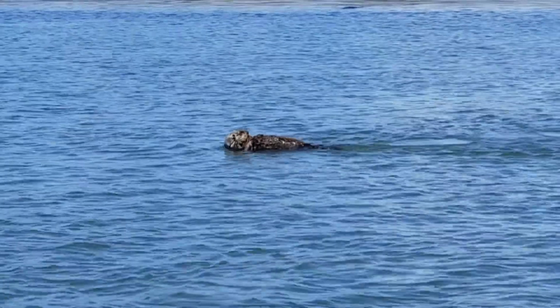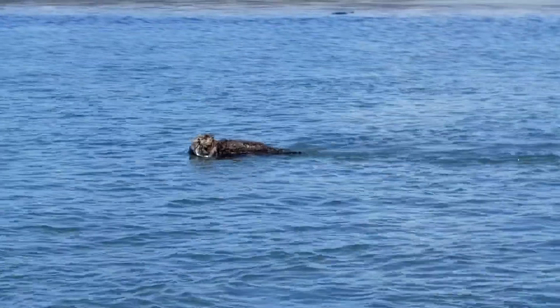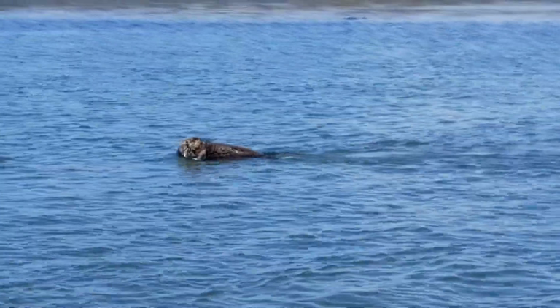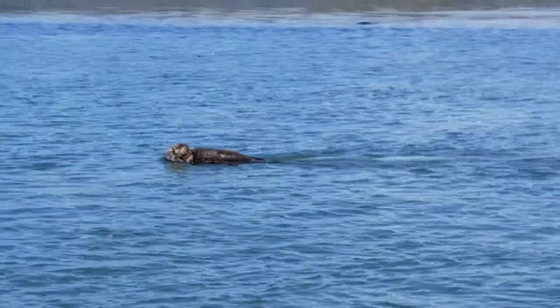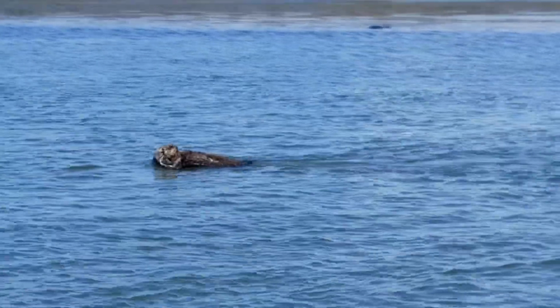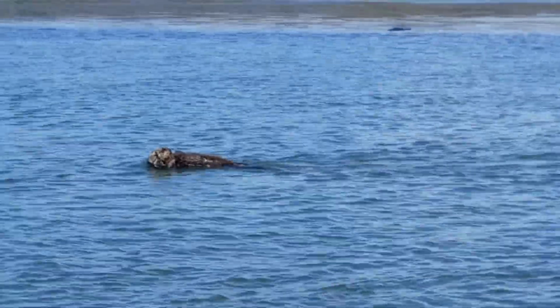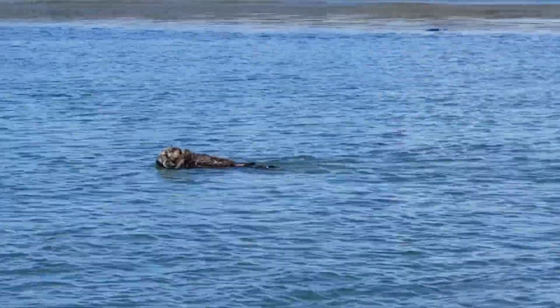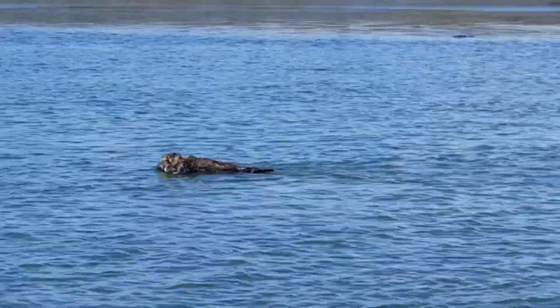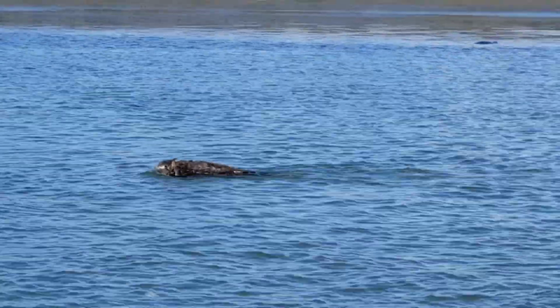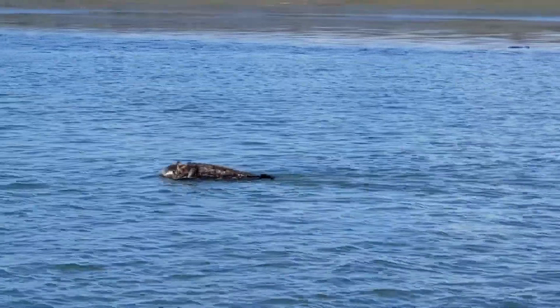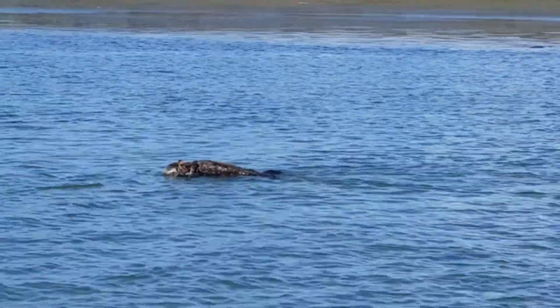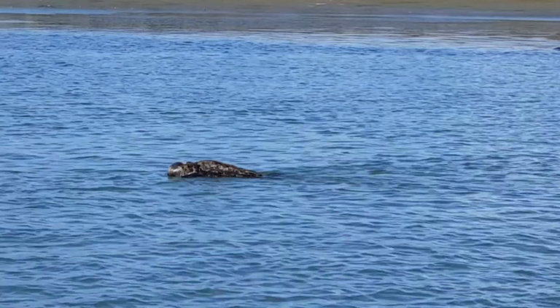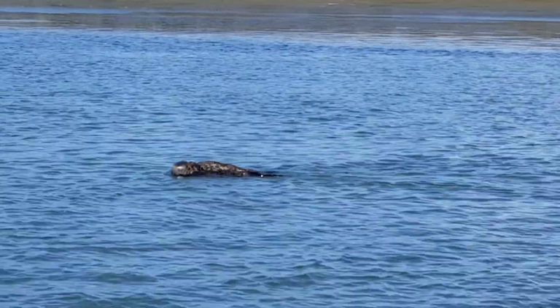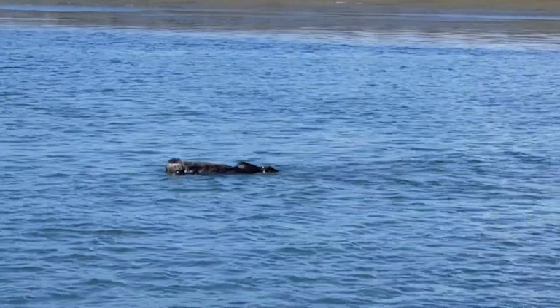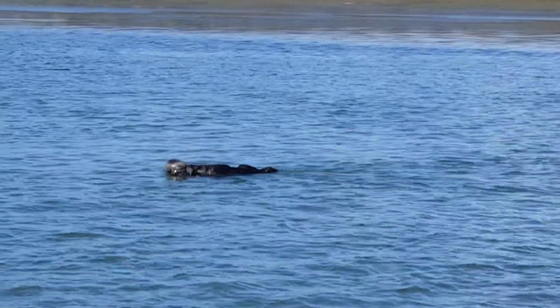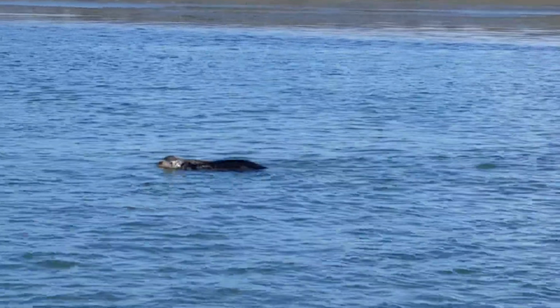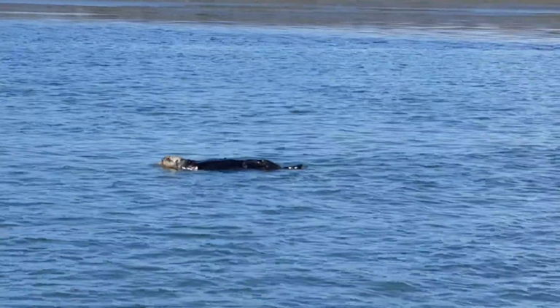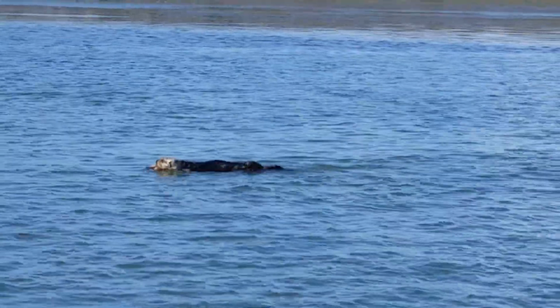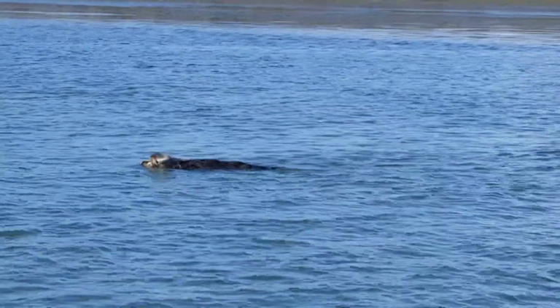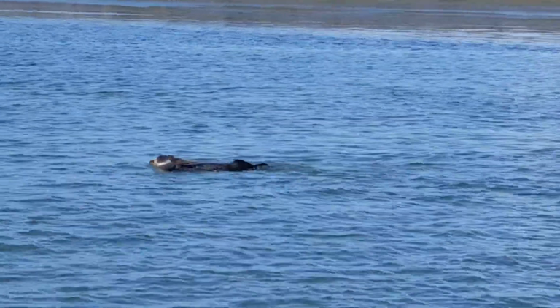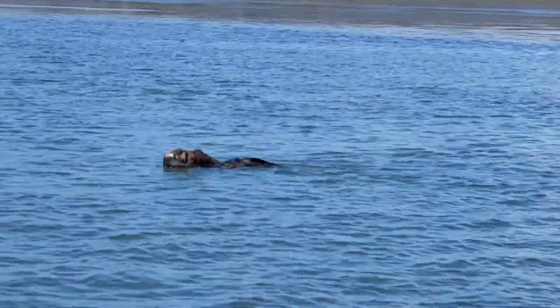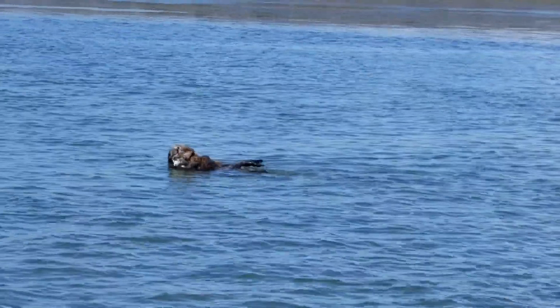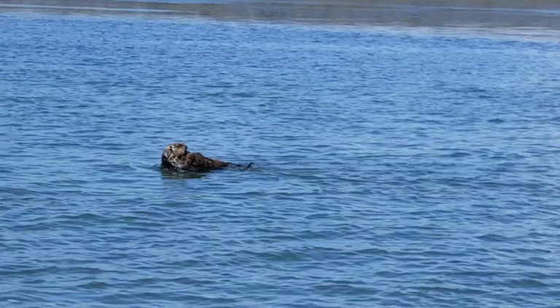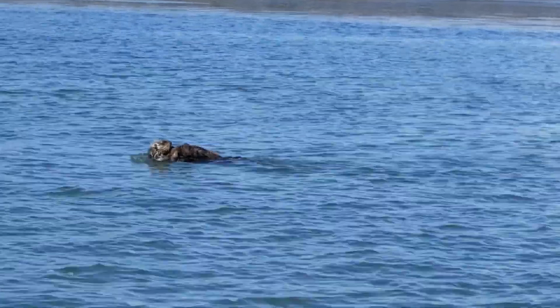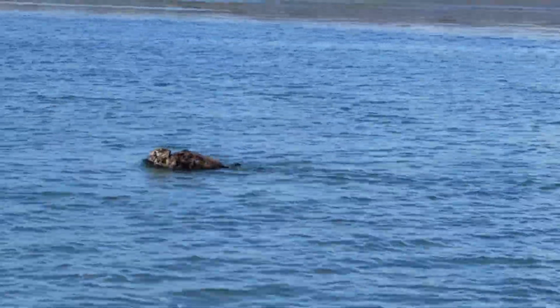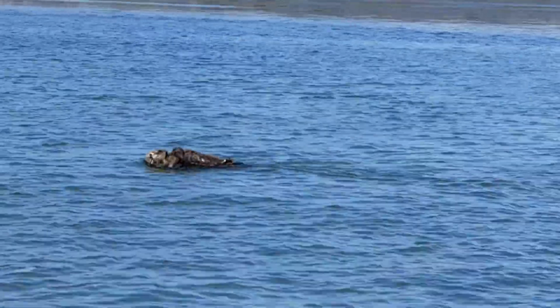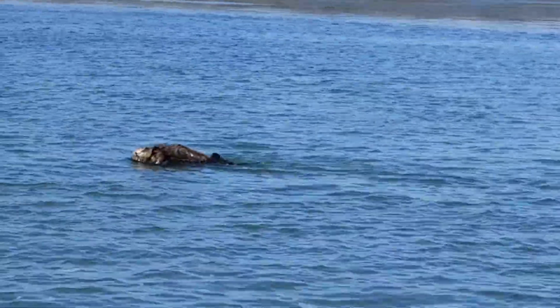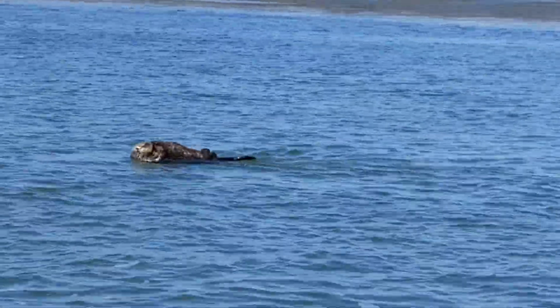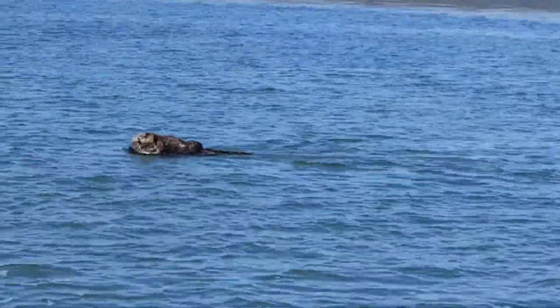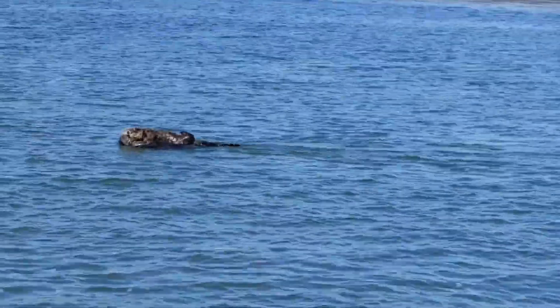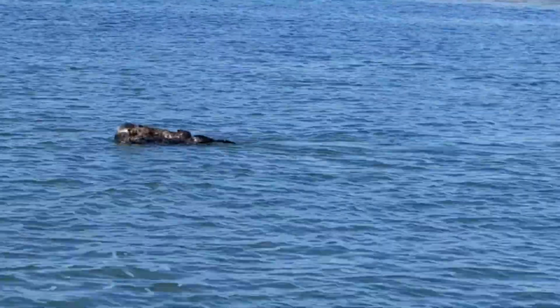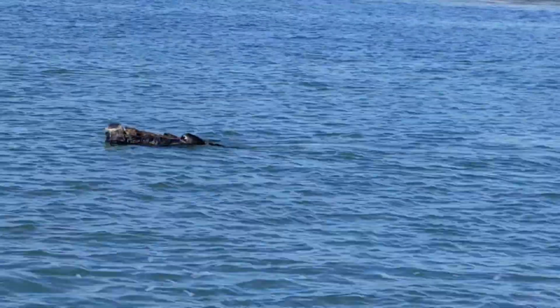The mother takes a leg or something and tosses the baby up in the air and the baby comes down and pops up again. I'm not sure that's an elephant seal though. No, these are elephants. Real elephants. I was talking about a seal.